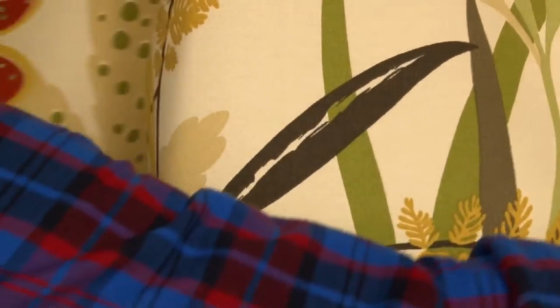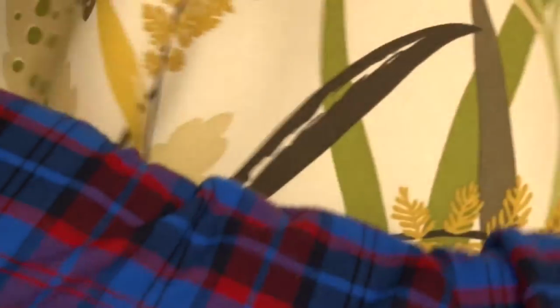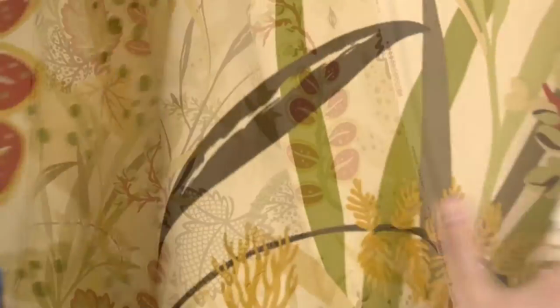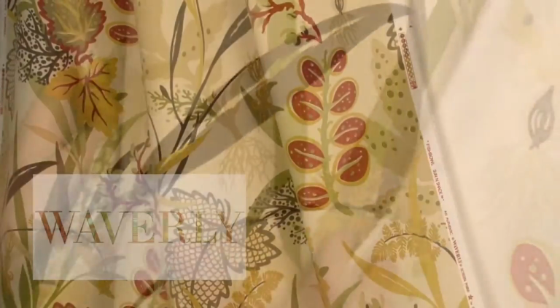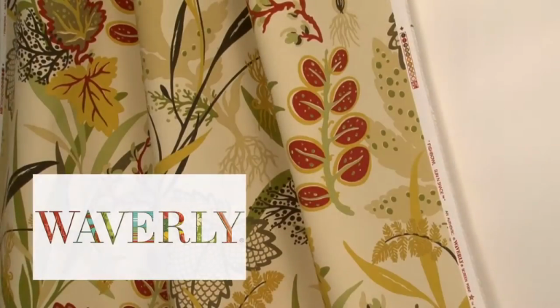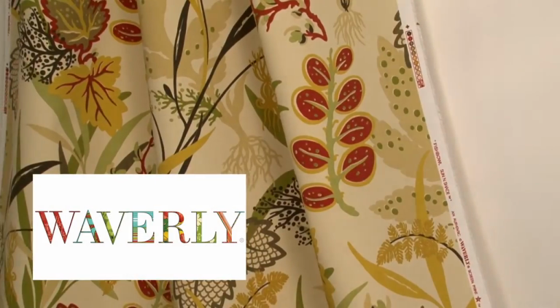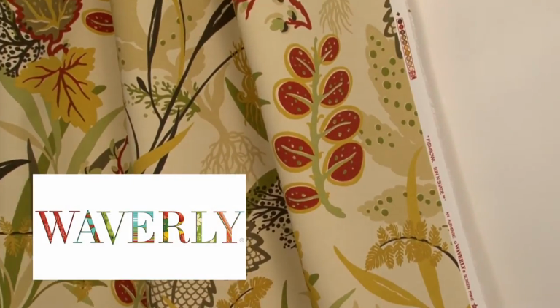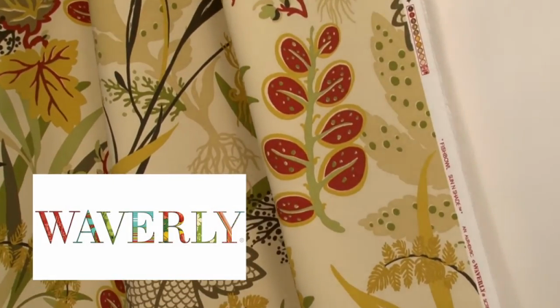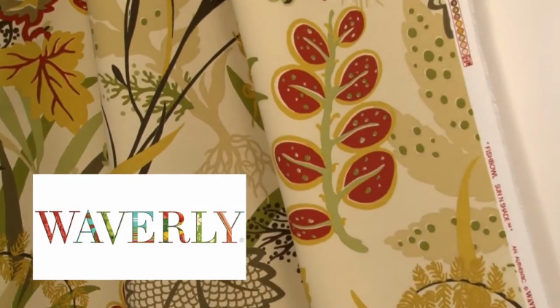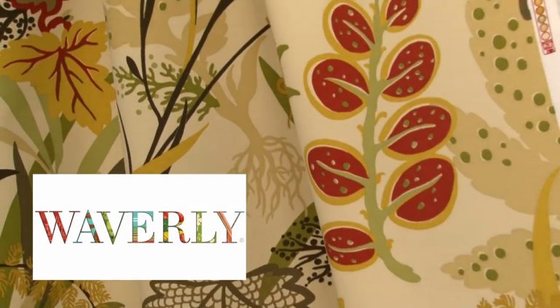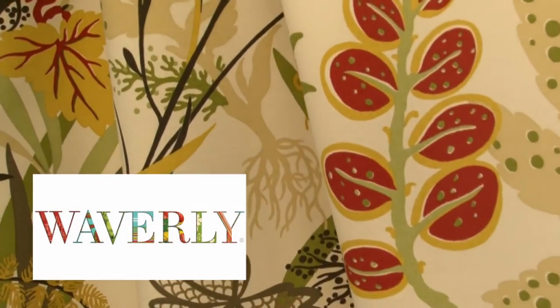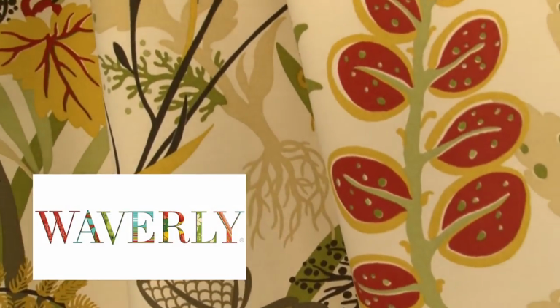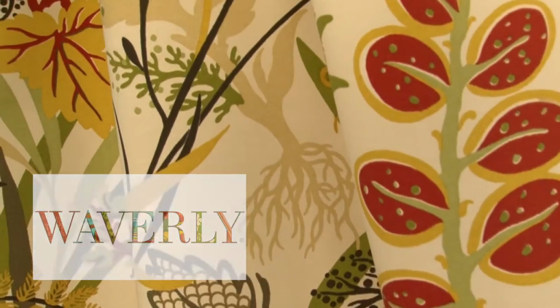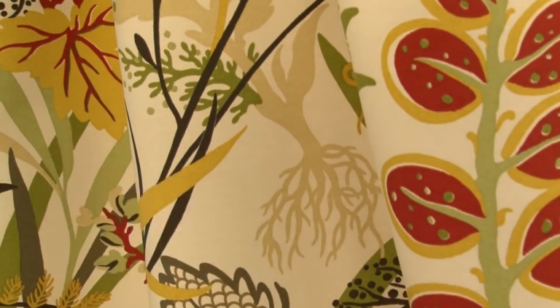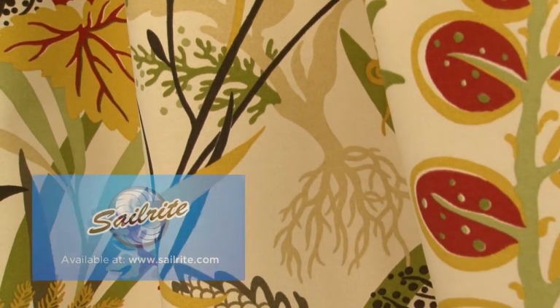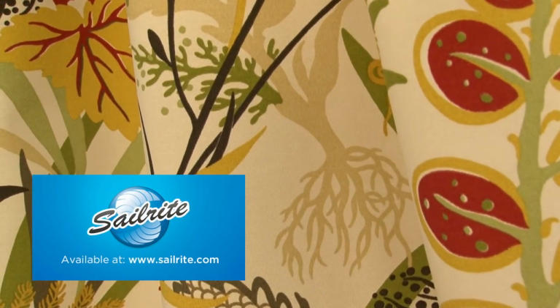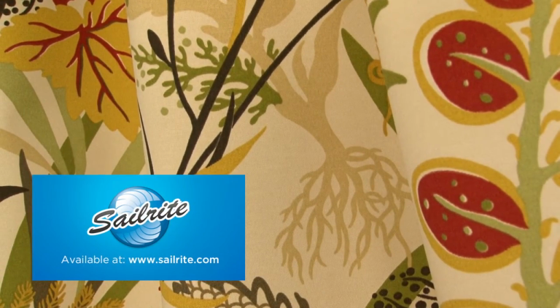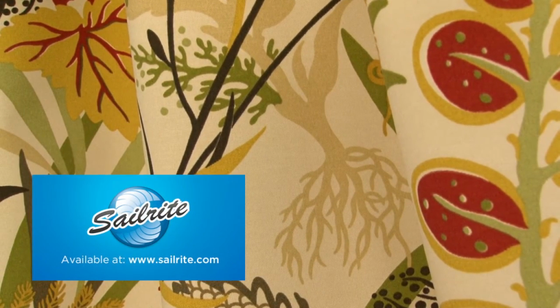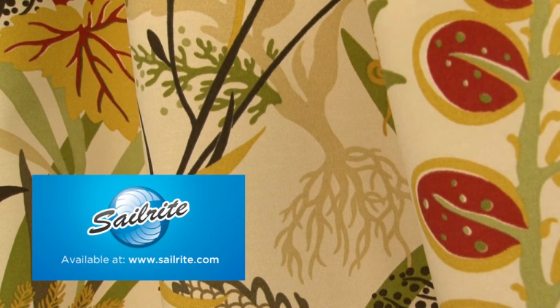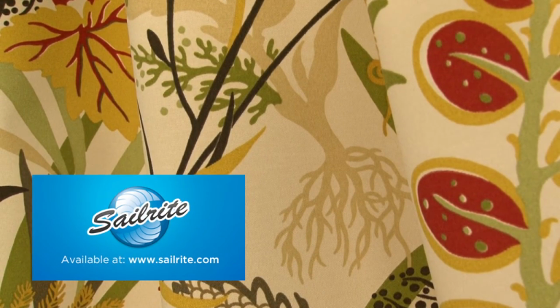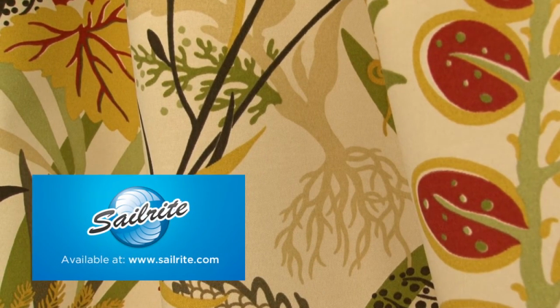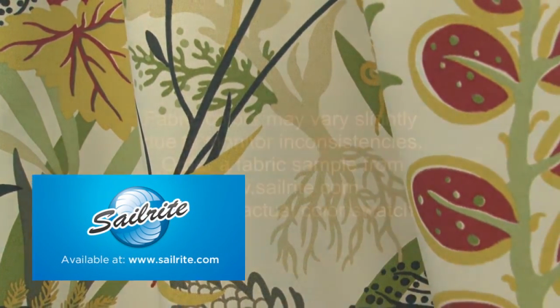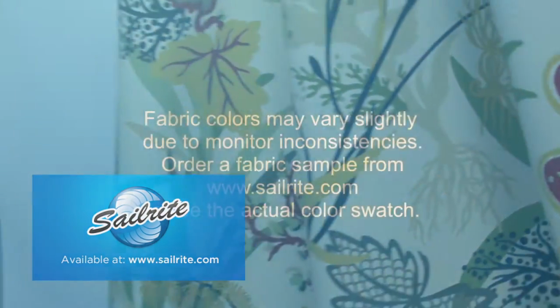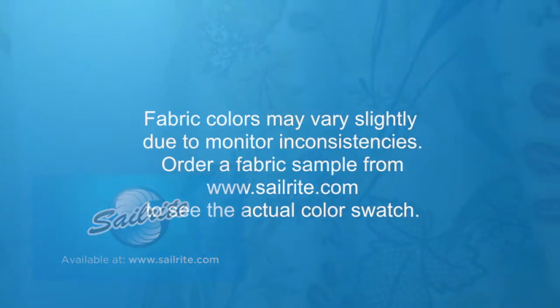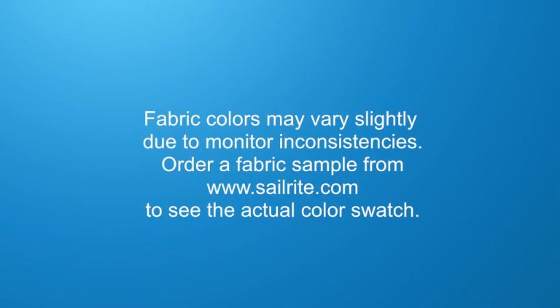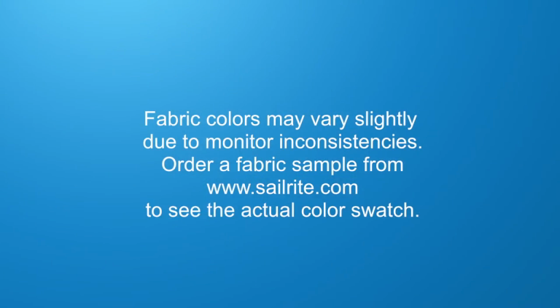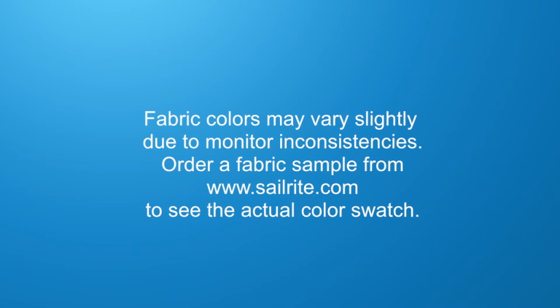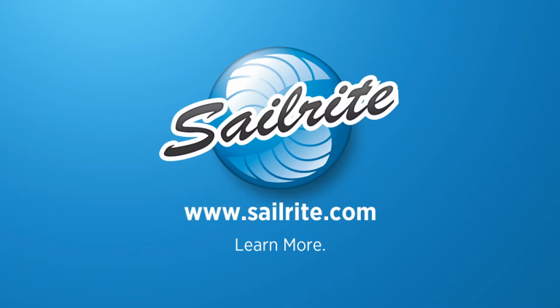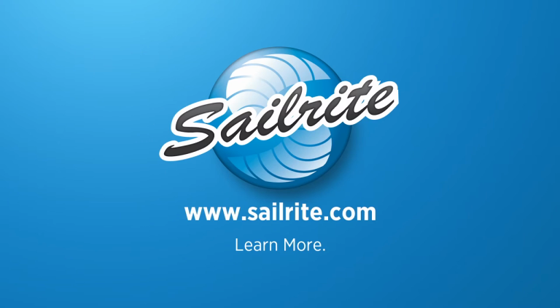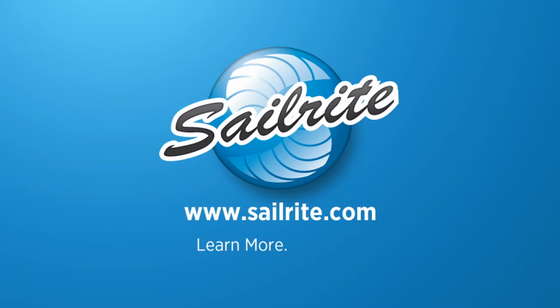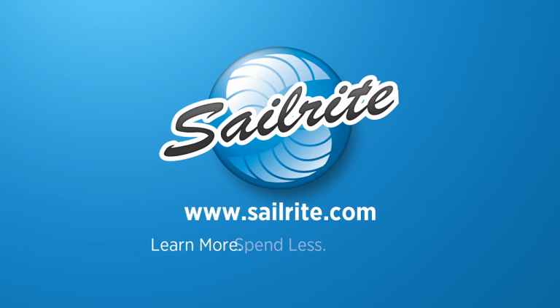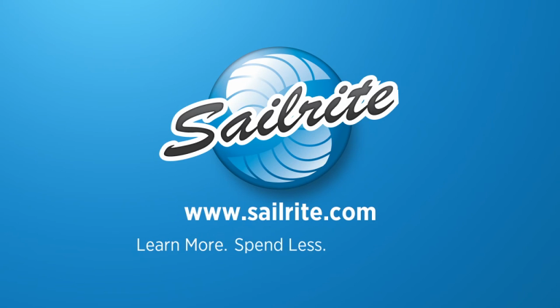Waverly Sun and Shade is perfect for cushions, umbrellas, and outdoor drapery panels. However, Waverly Sun and Shade is intended for occasional outdoor use only, not for use with indoor upholstery projects.